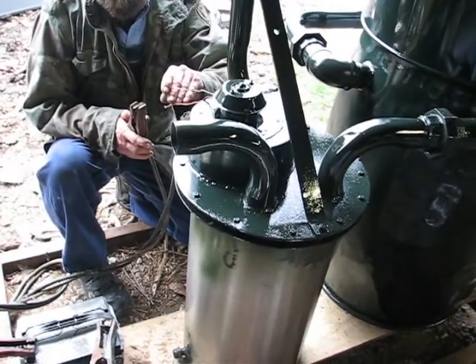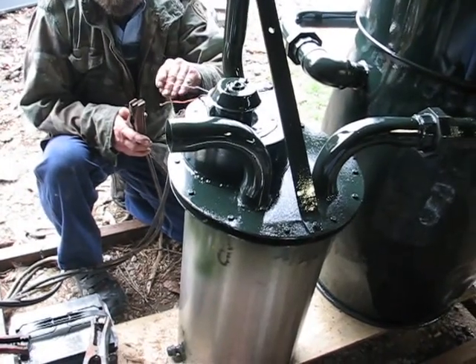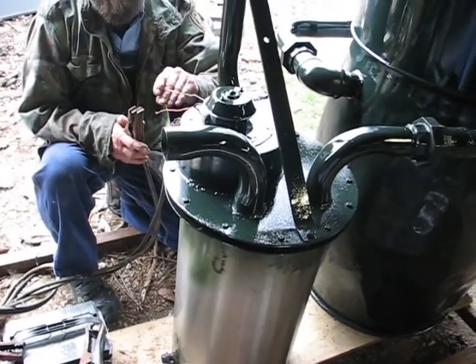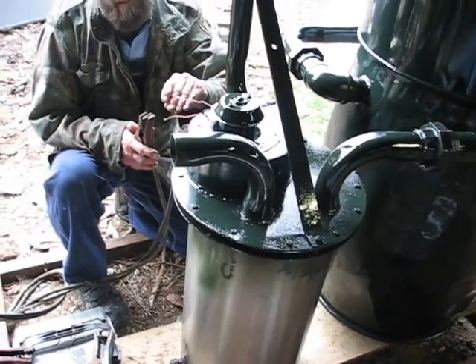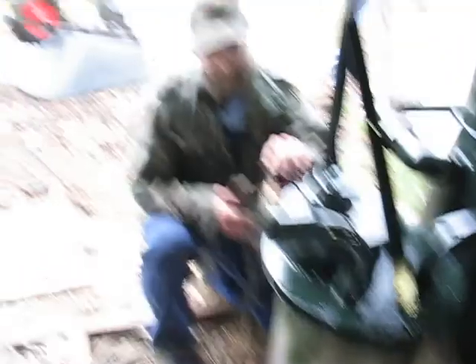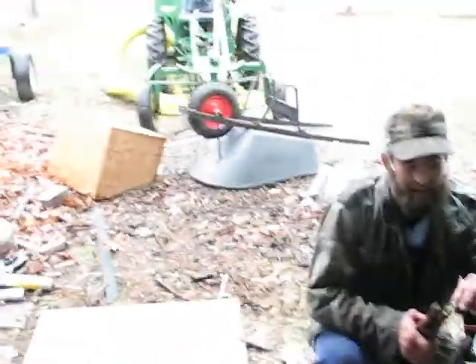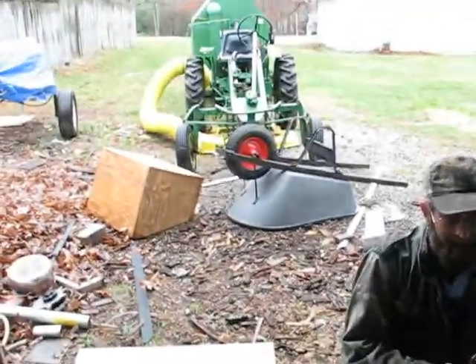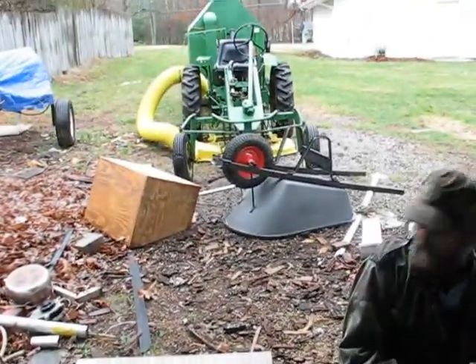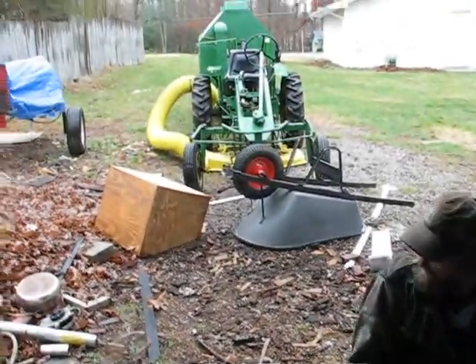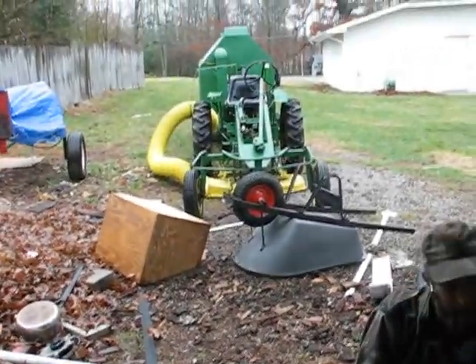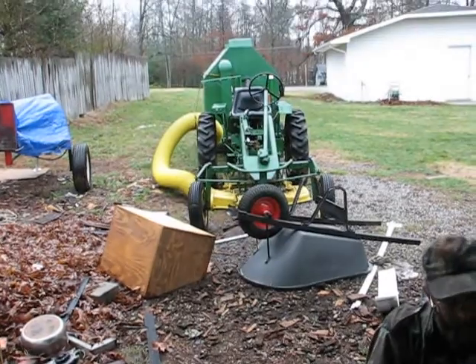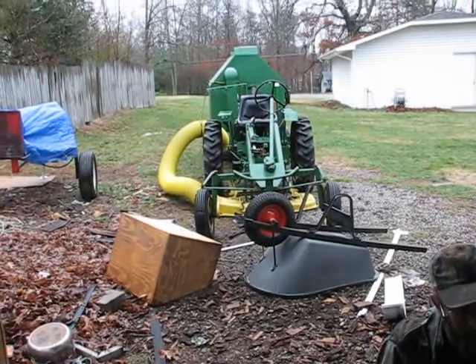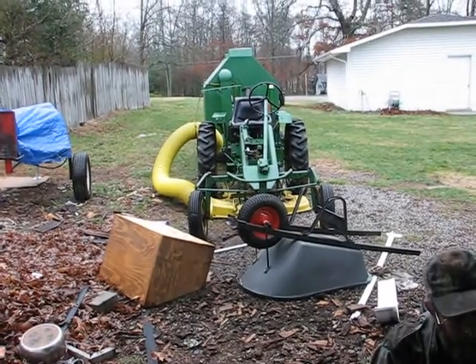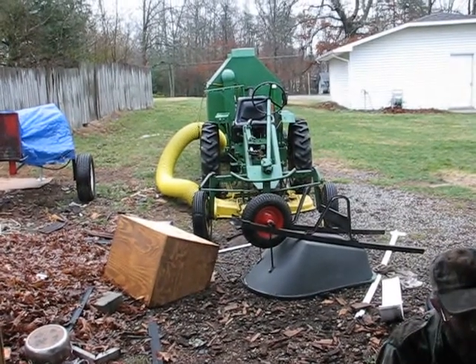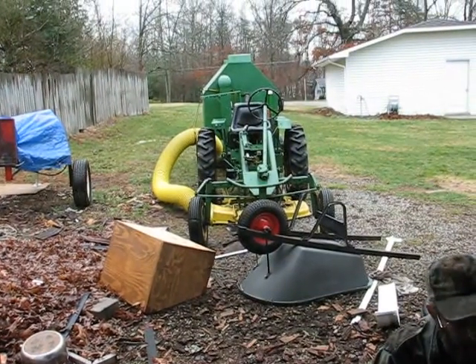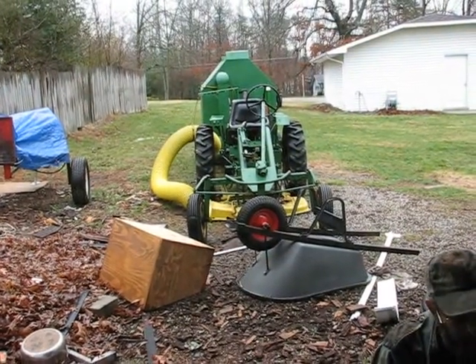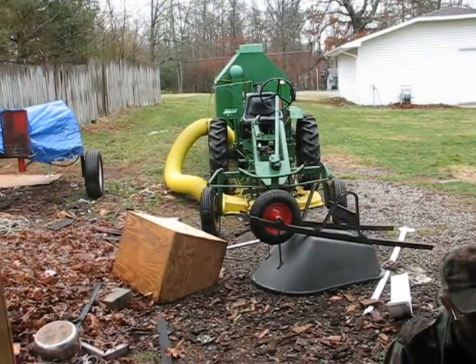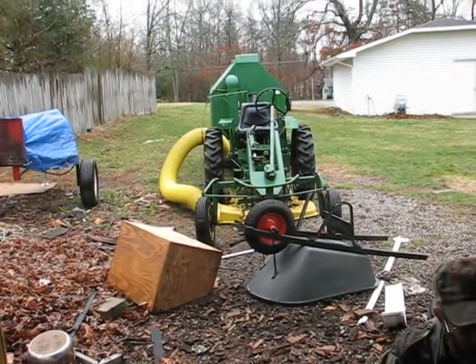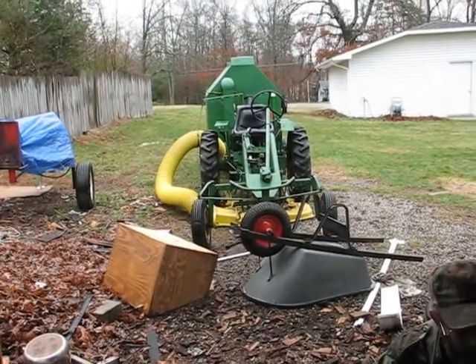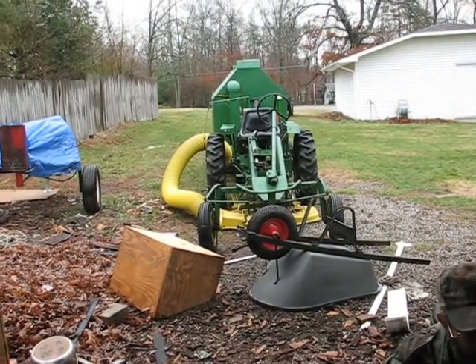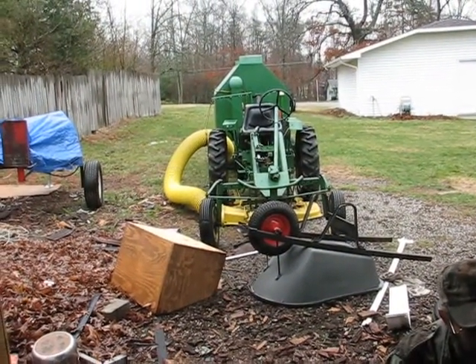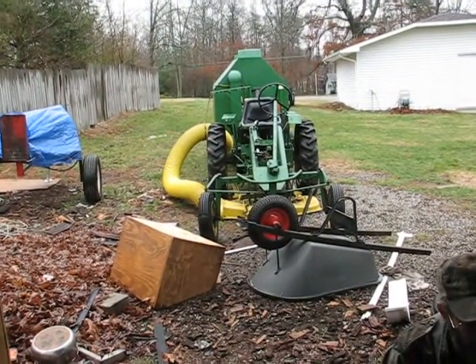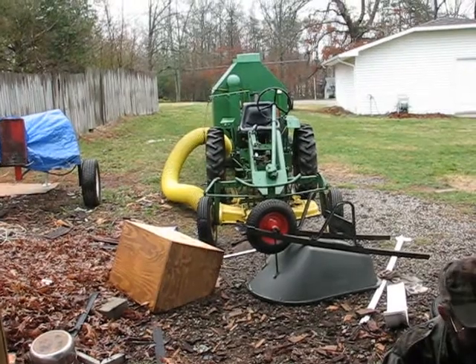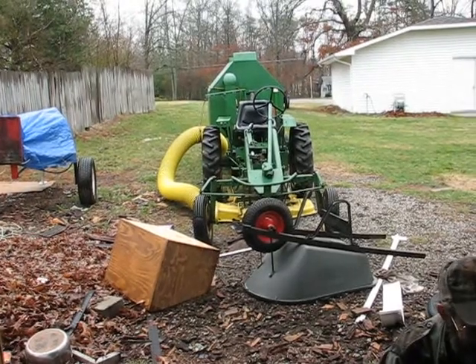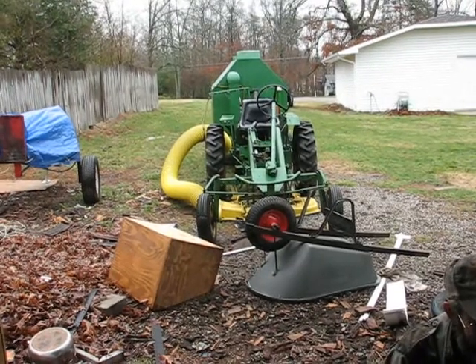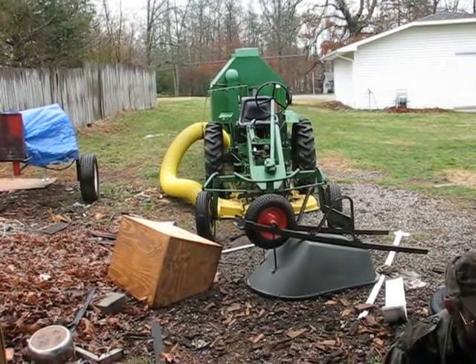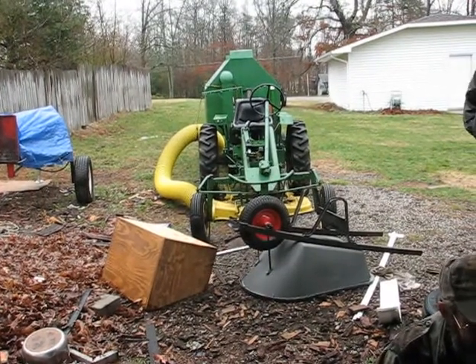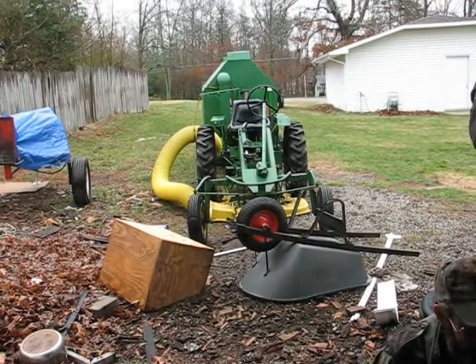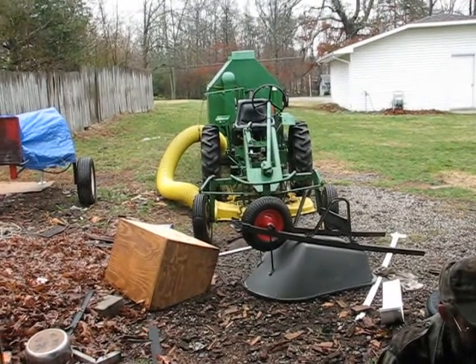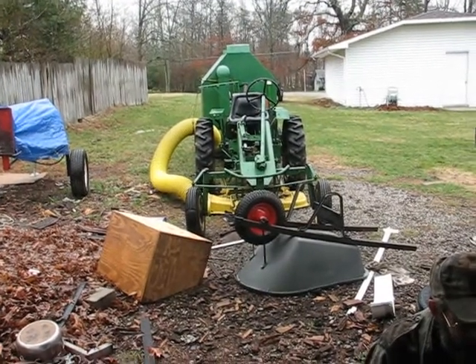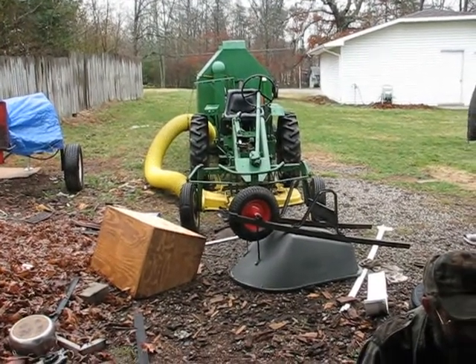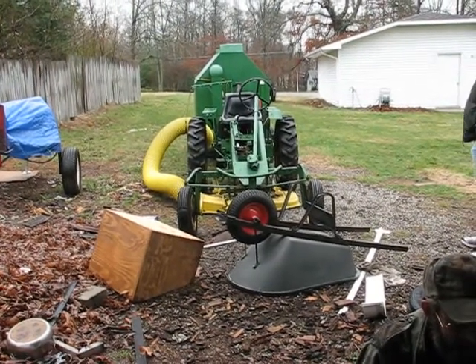You been sucking up your leaves? Yeah. I got that thing about full, half full in an hour. I dumped them out behind the garage. Too bad you couldn't have some way to grind it up and put it right in the top of that.